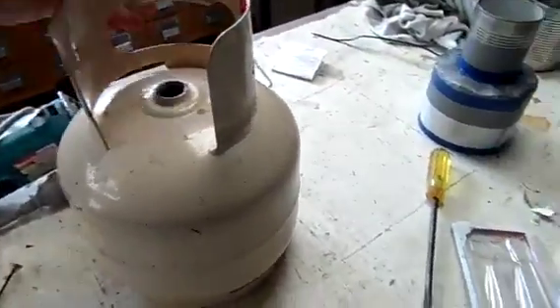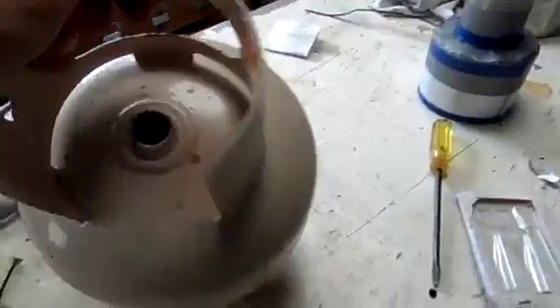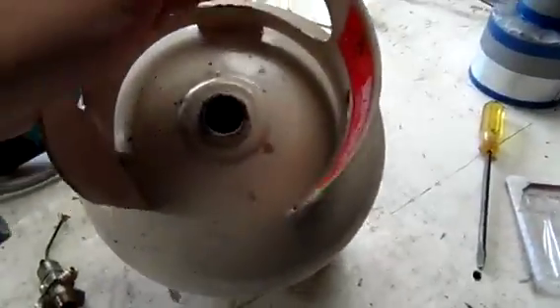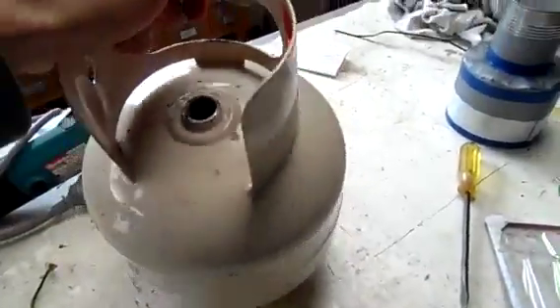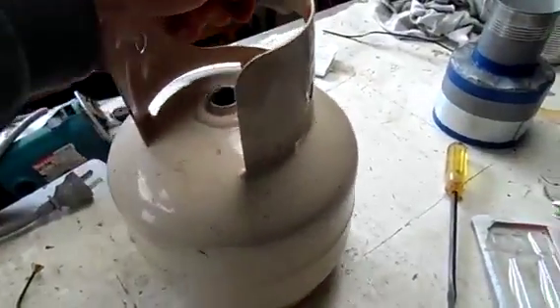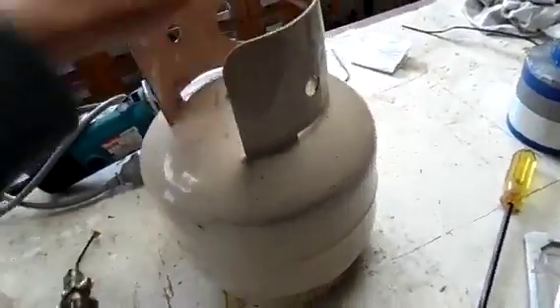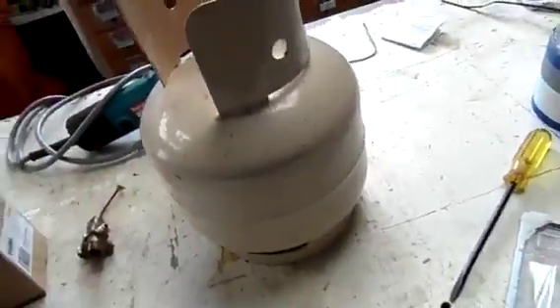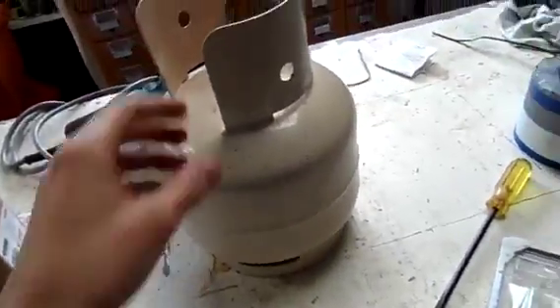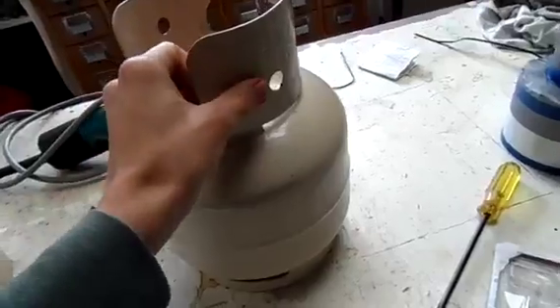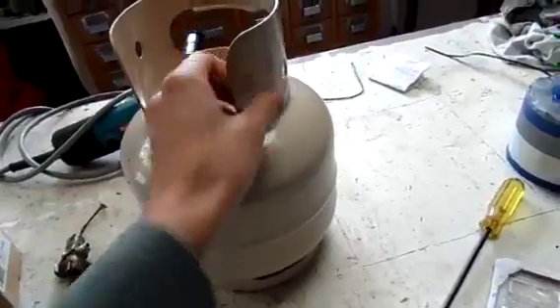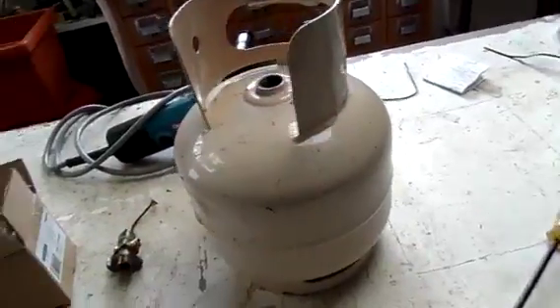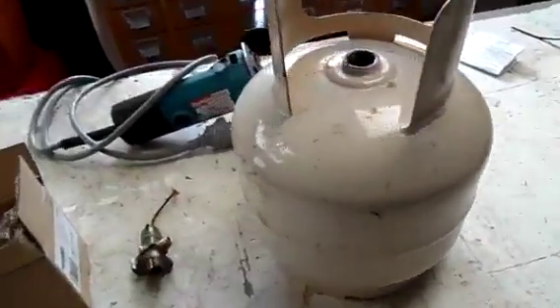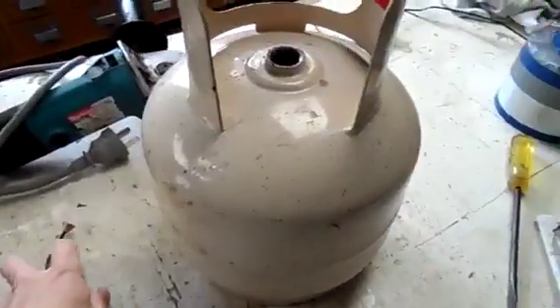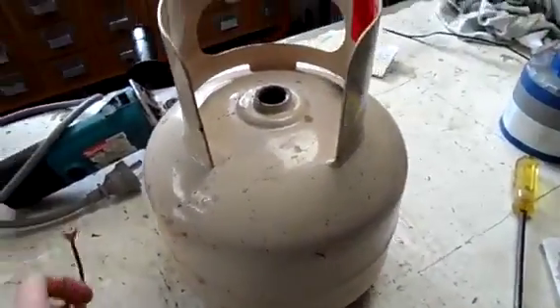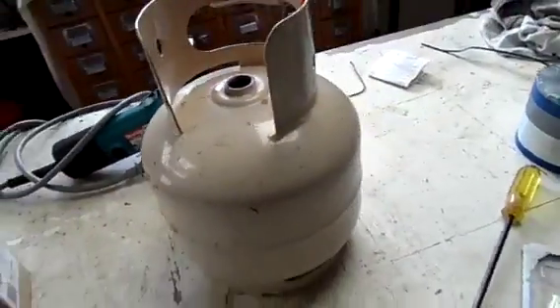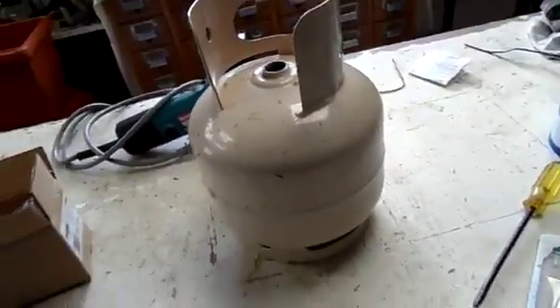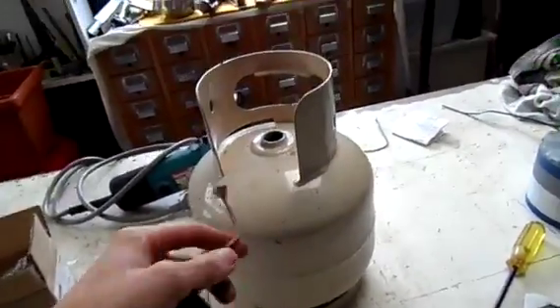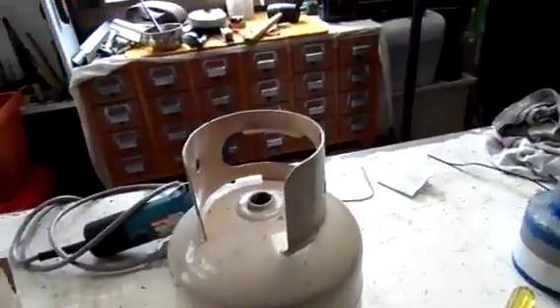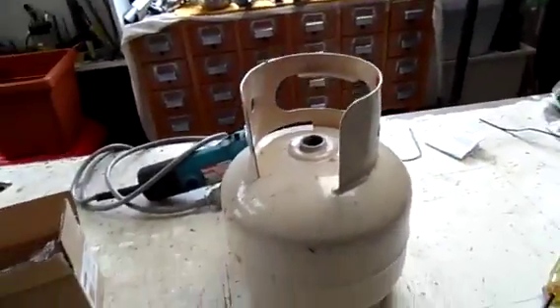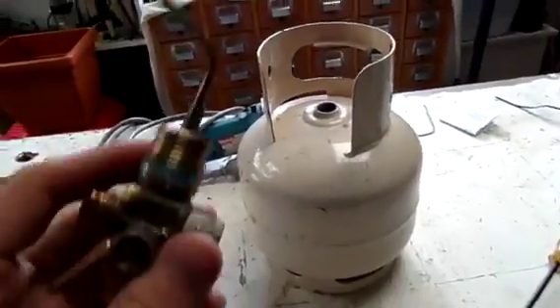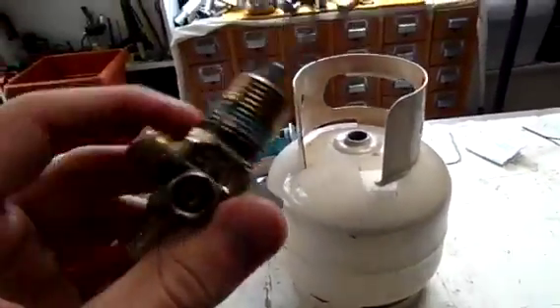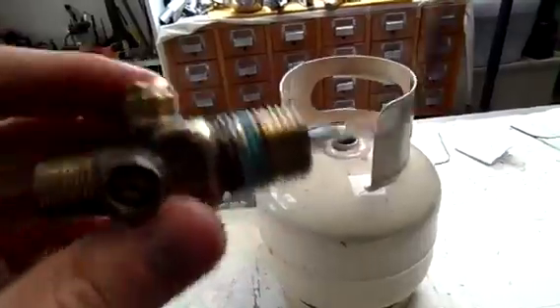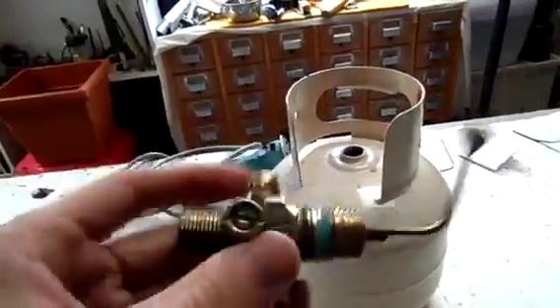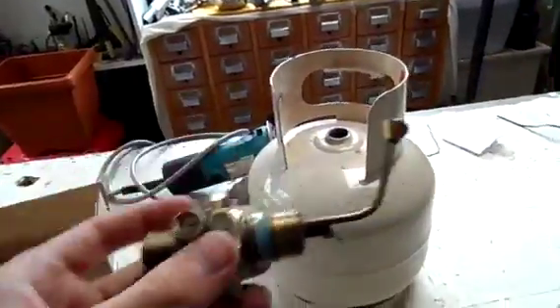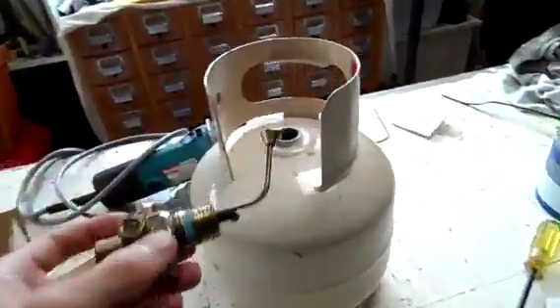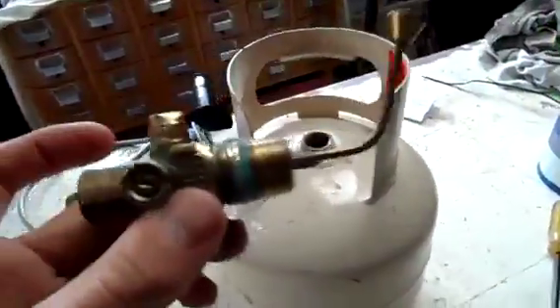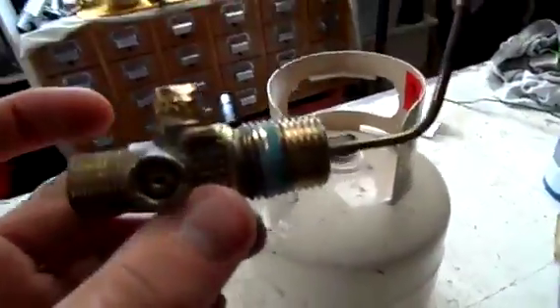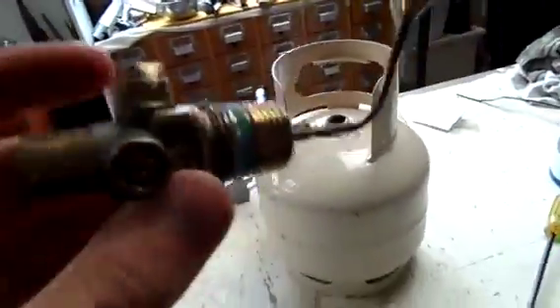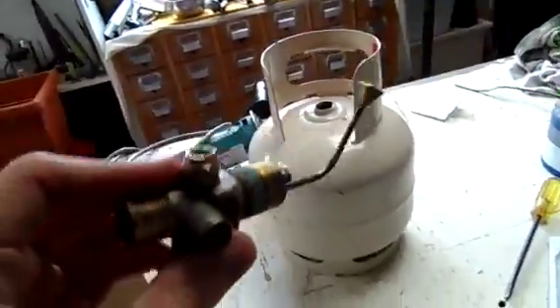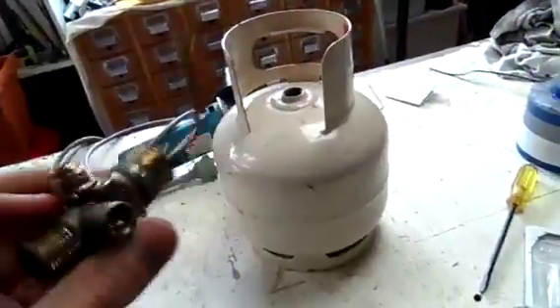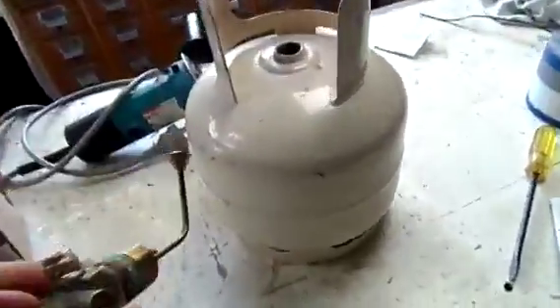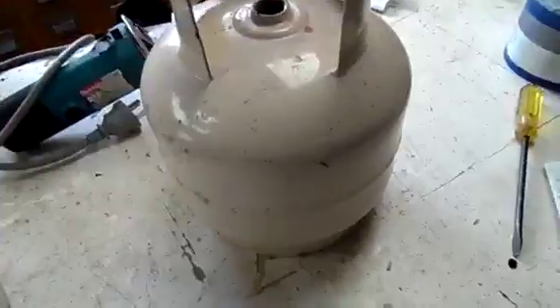It's very easy to do once you get the valve out, which is about the hardest part of the entire thing. I'll put a couple of links to a few videos on how to get these out, but getting the valve out of a gas cylinder is probably the hardest thing you will do in your life.